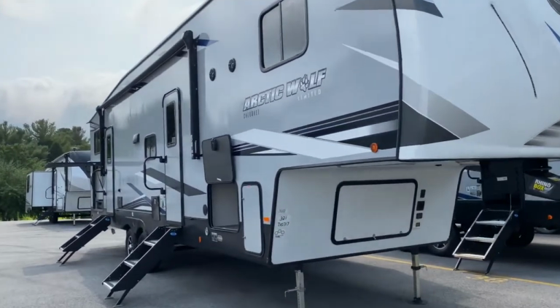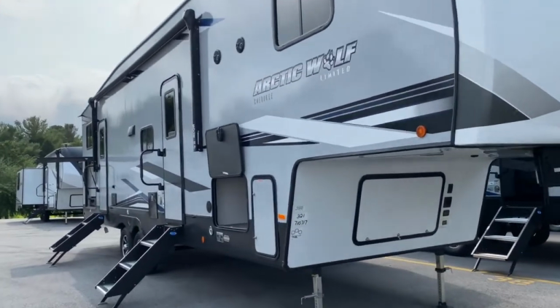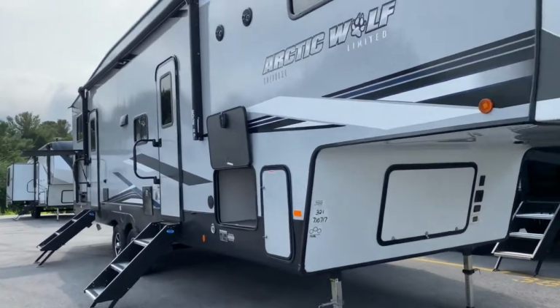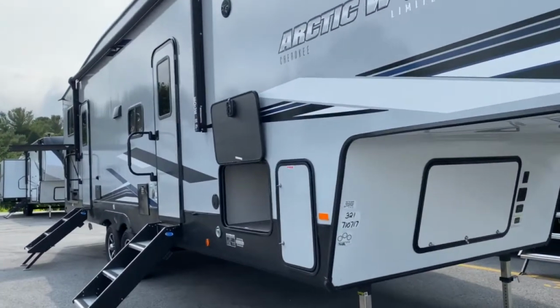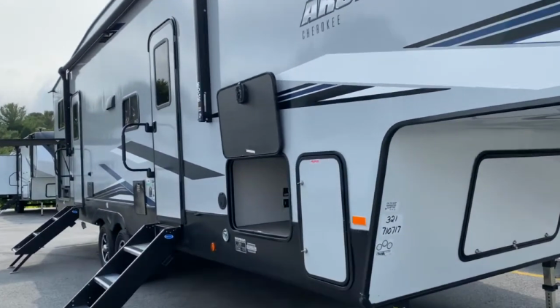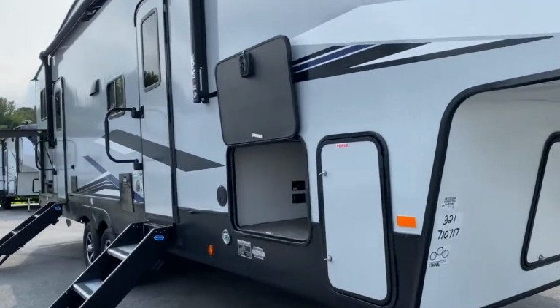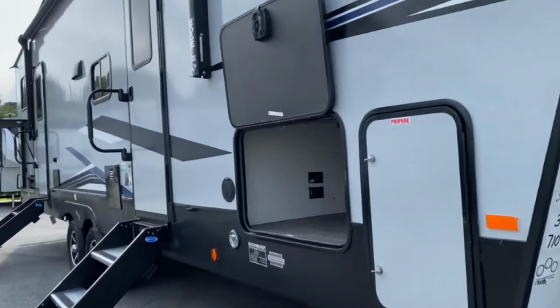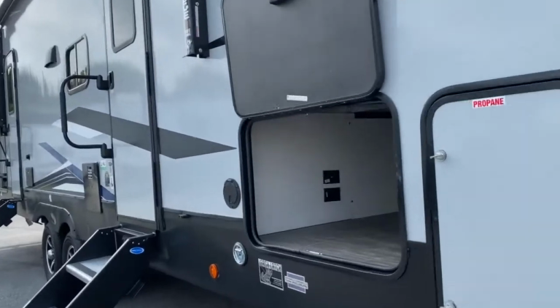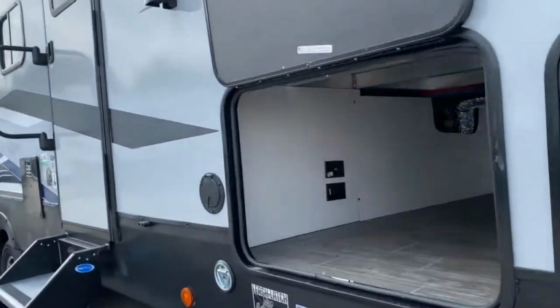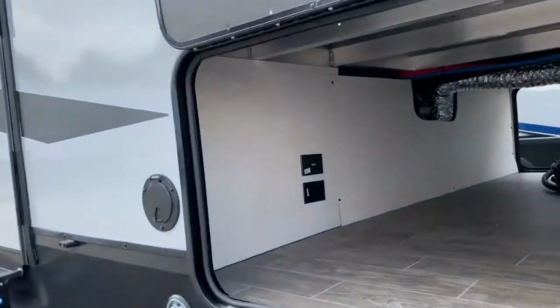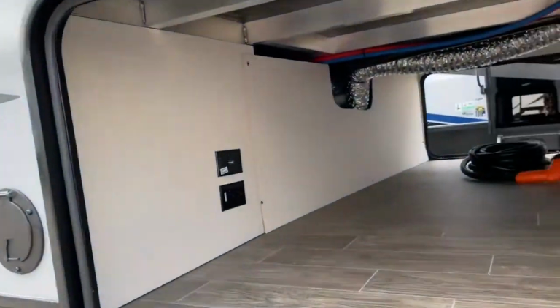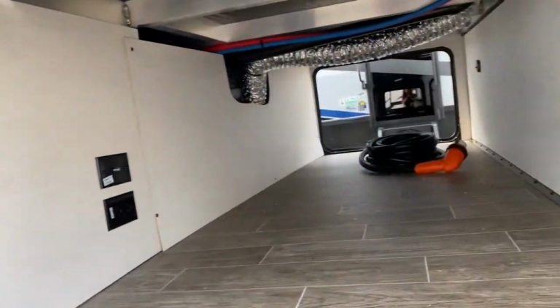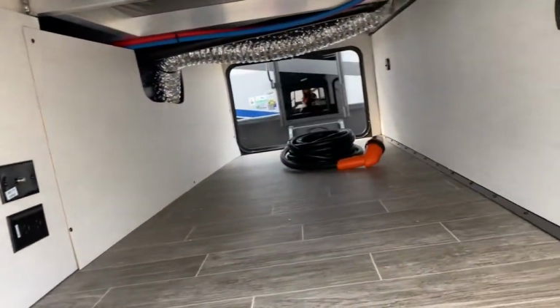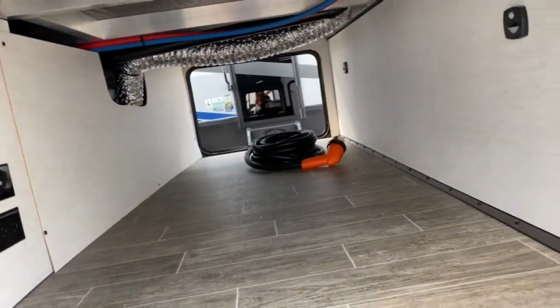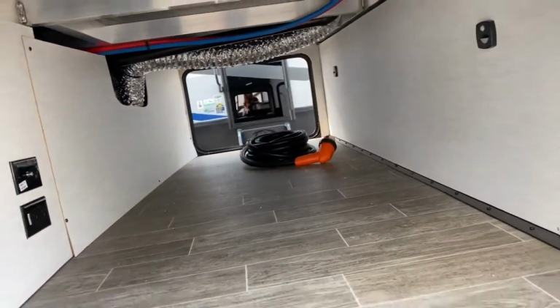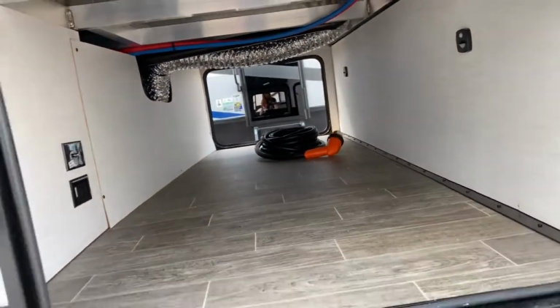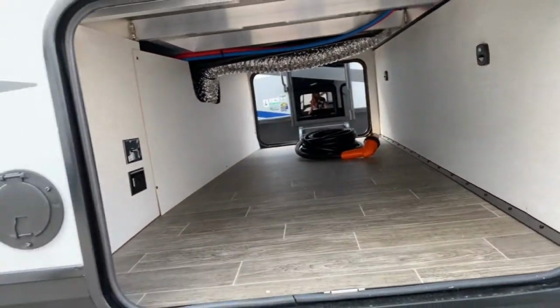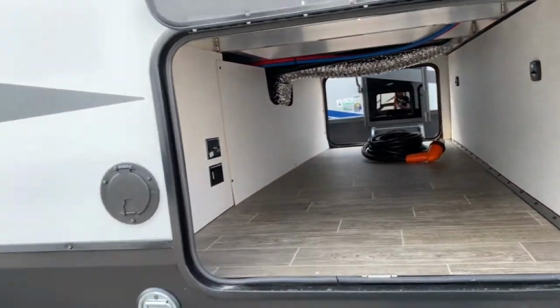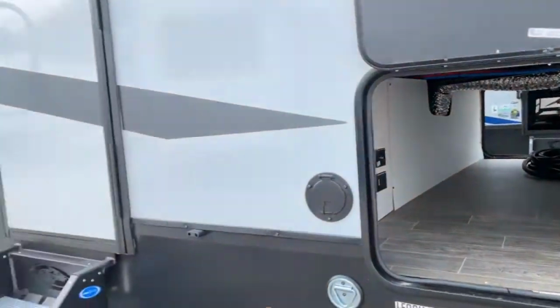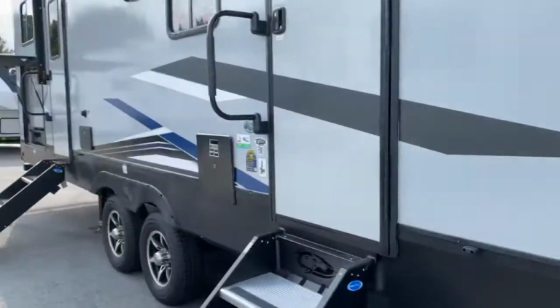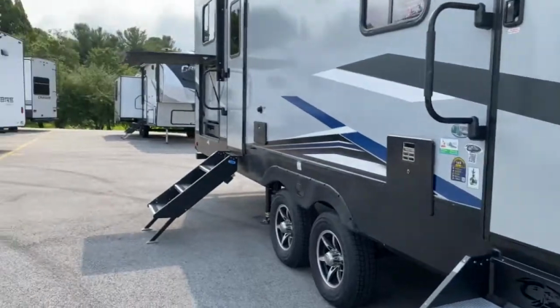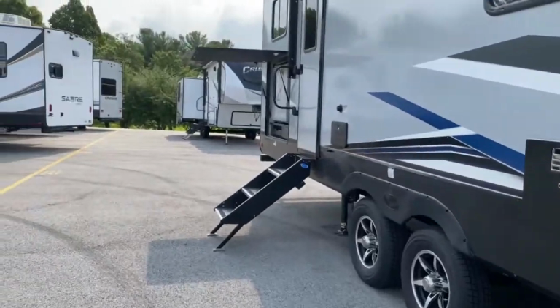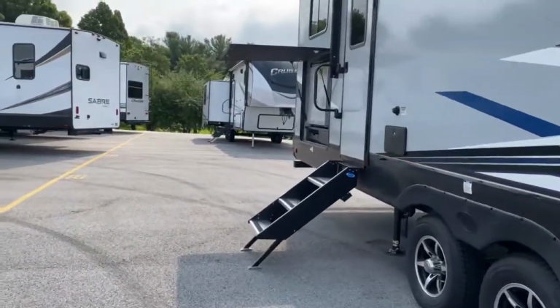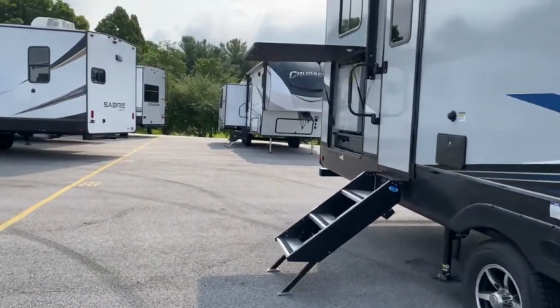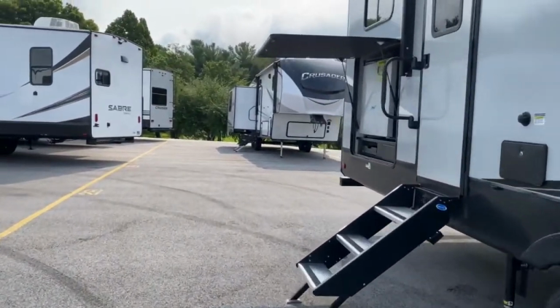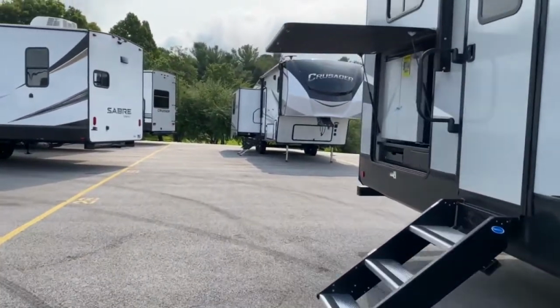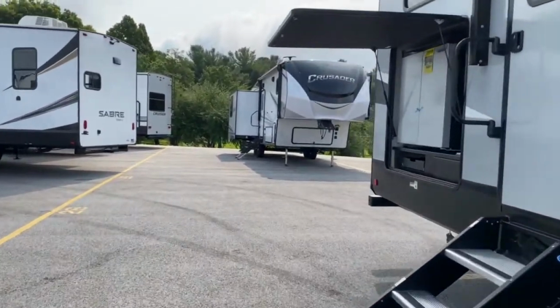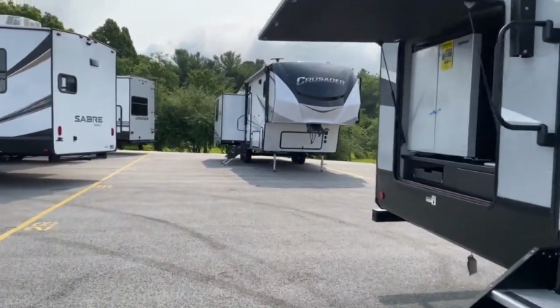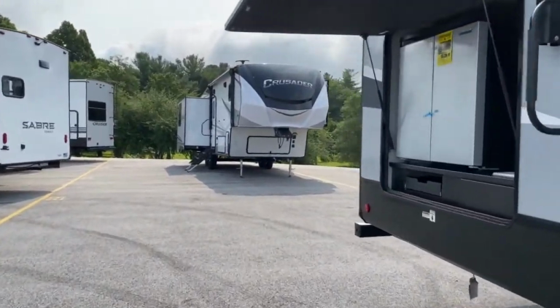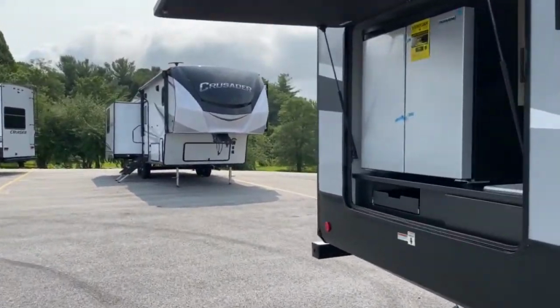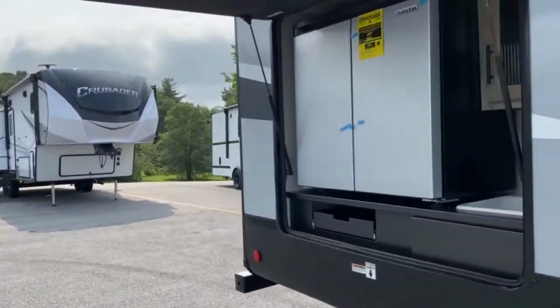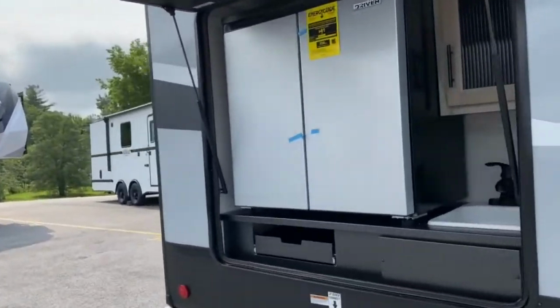We'll go ahead and start off on the front of the unit. As you can see, it does have a nice large pass-through storage space. Back here, you do get an outdoor kitchen.